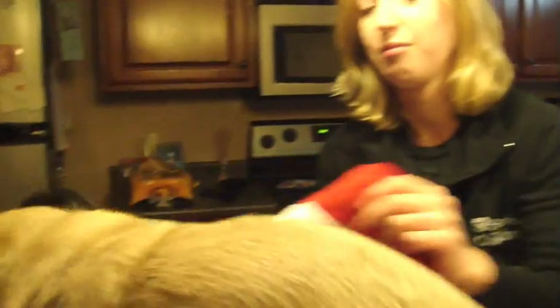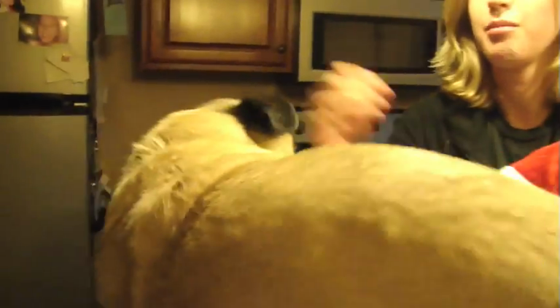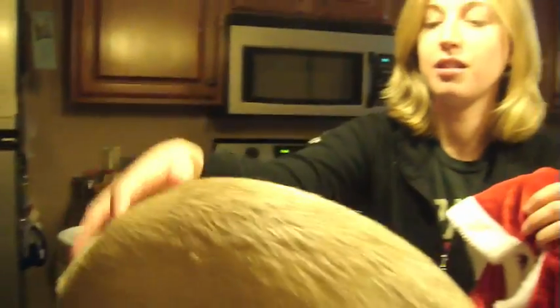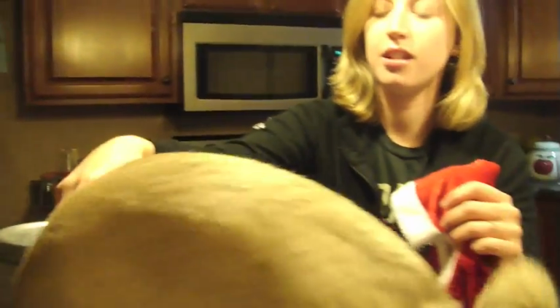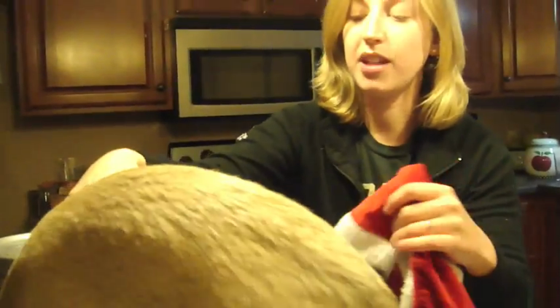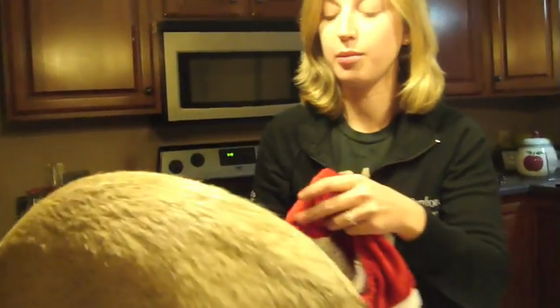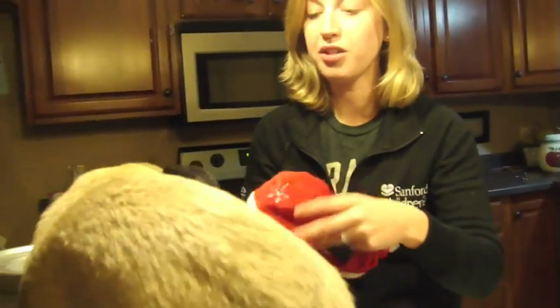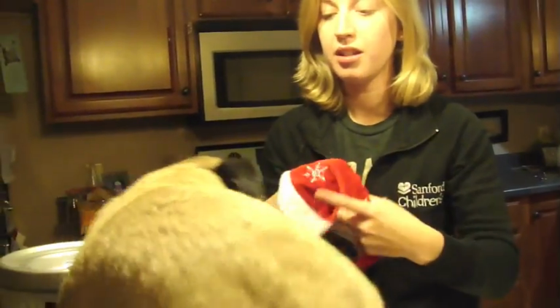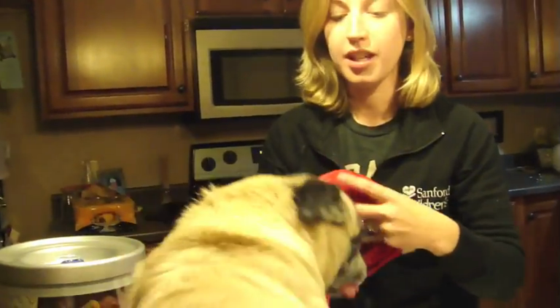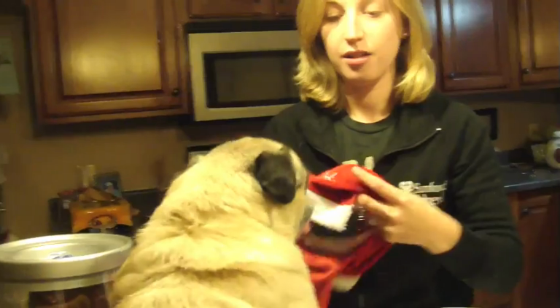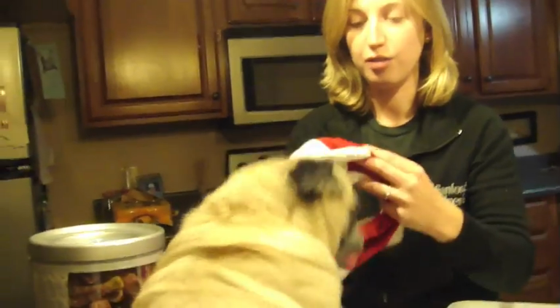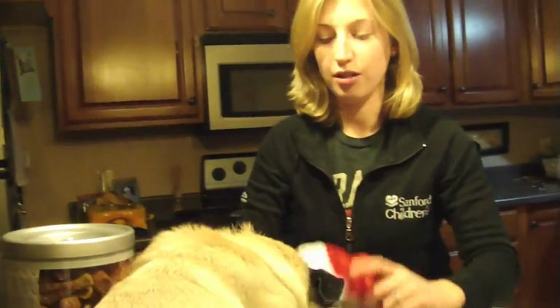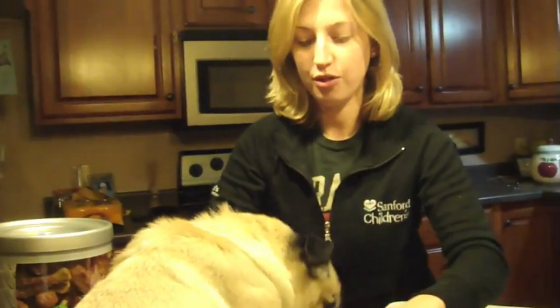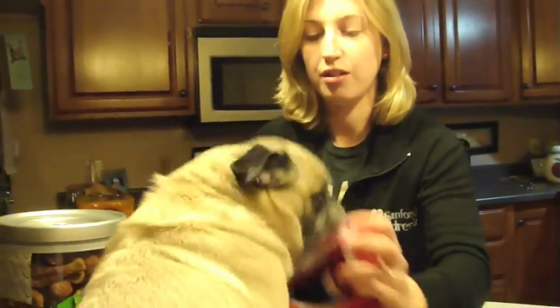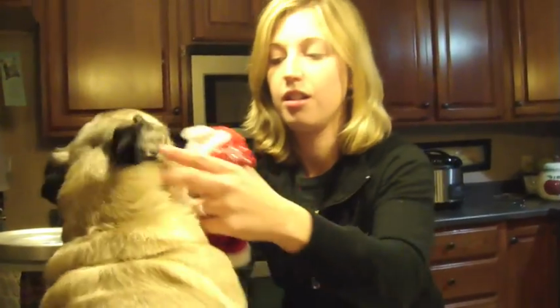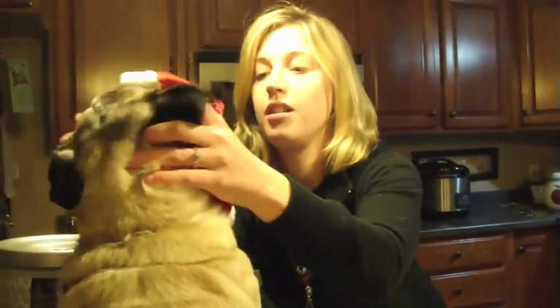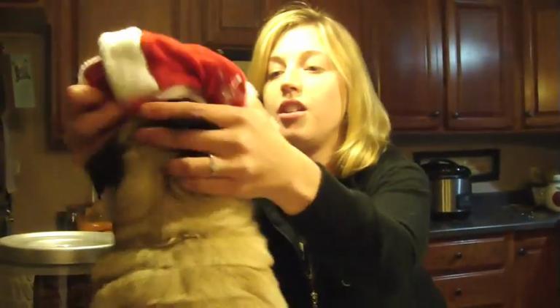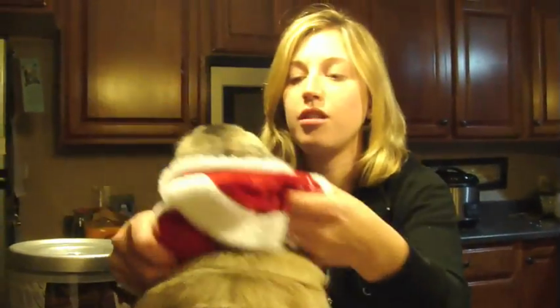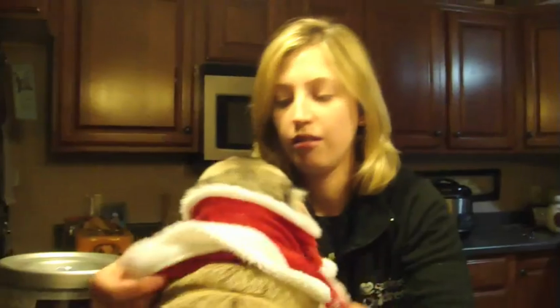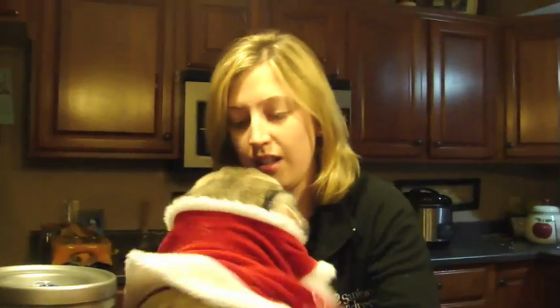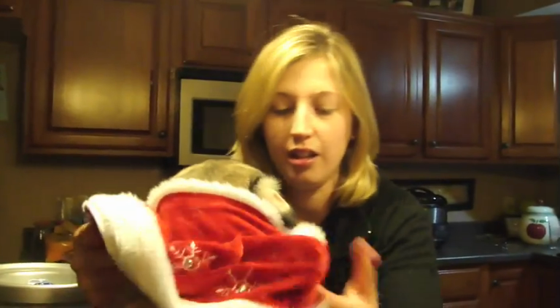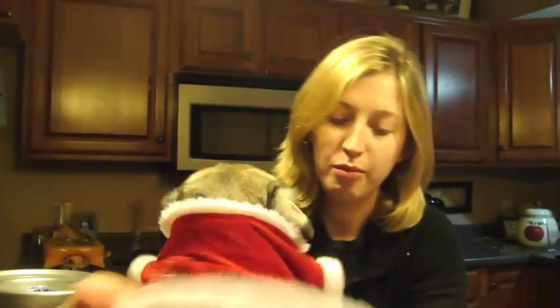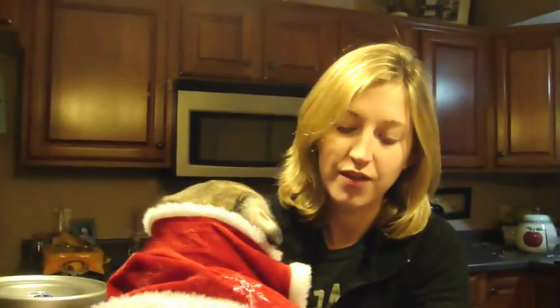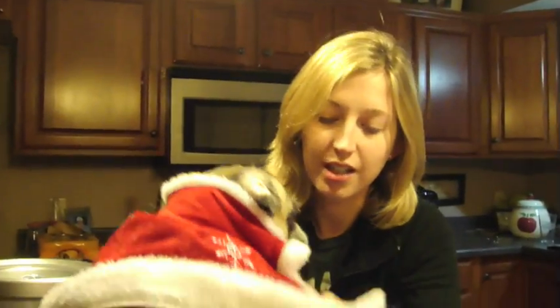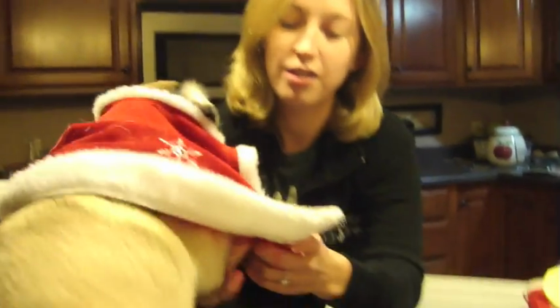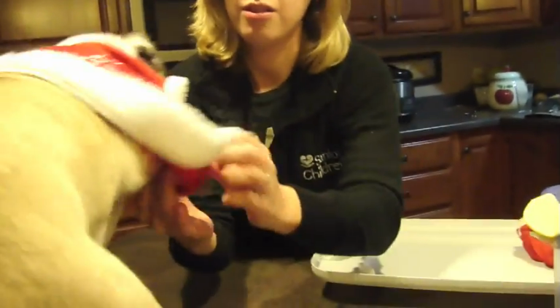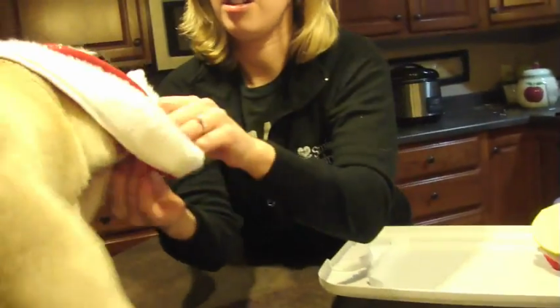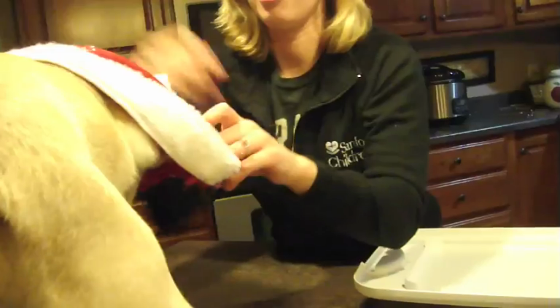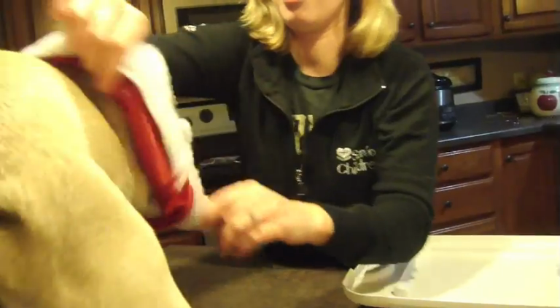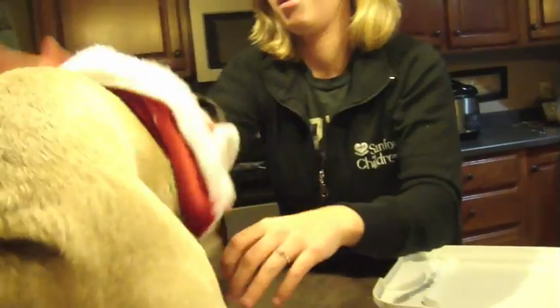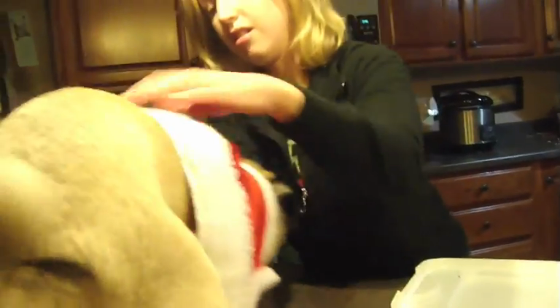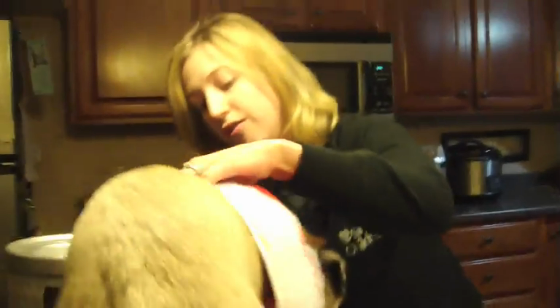Maggie, come on, sit. Let's put your dress on. Sit. Good girl. Put your dress on. There you go. Good girl. And then we put her feet in. Good girl.